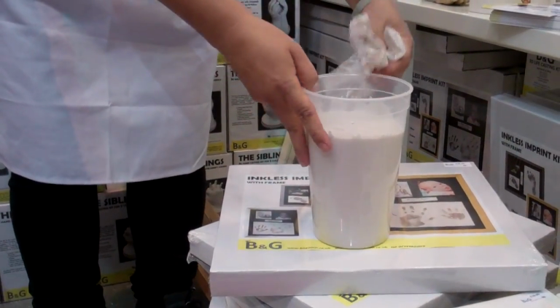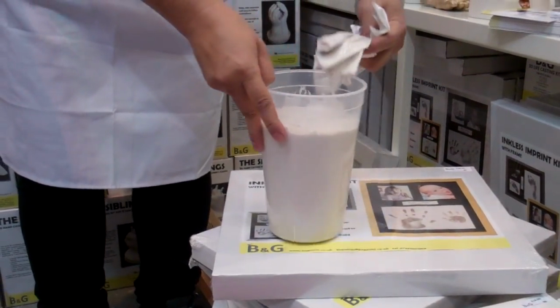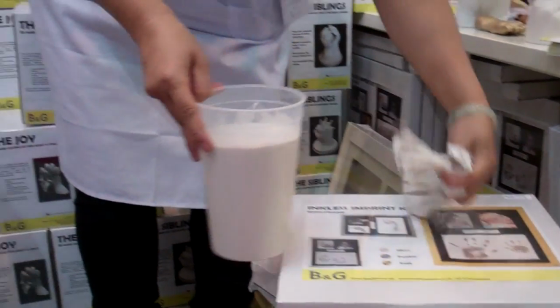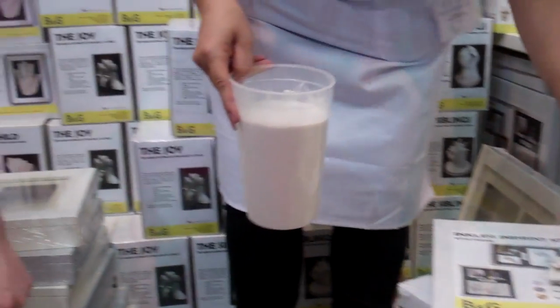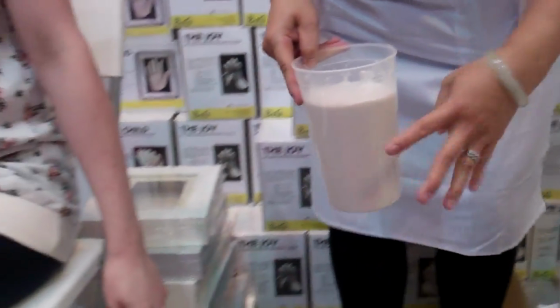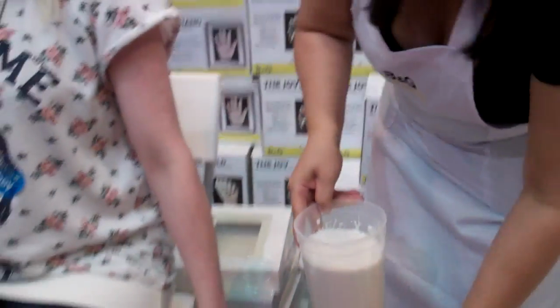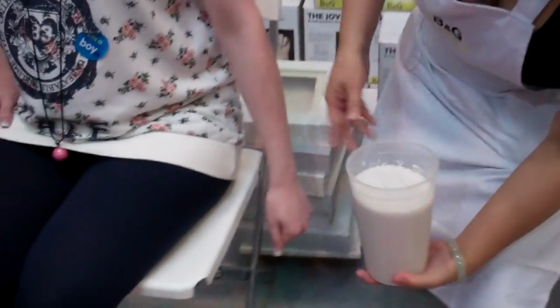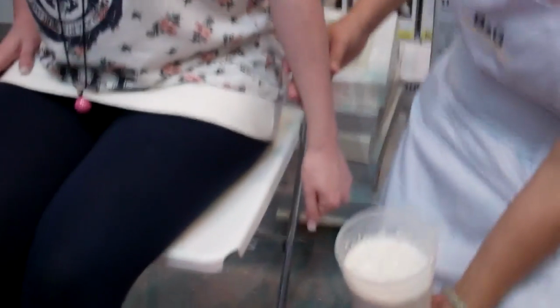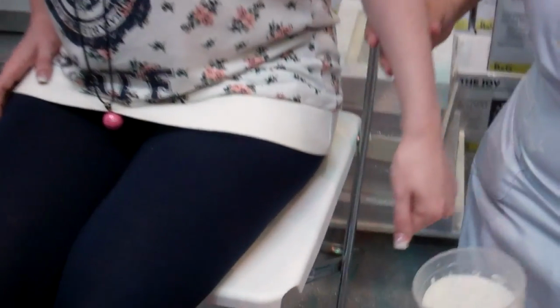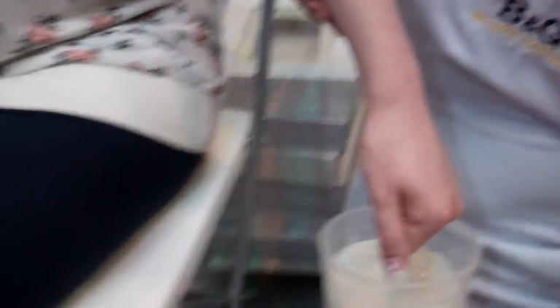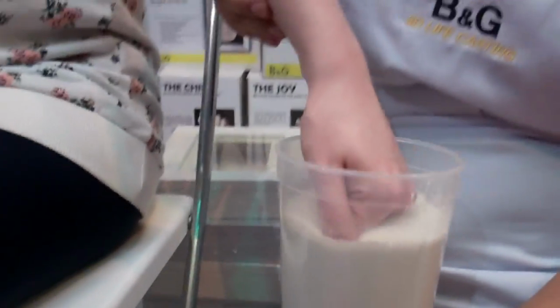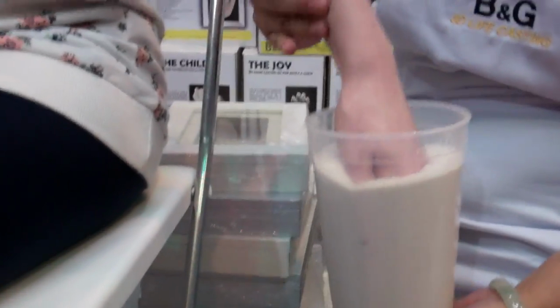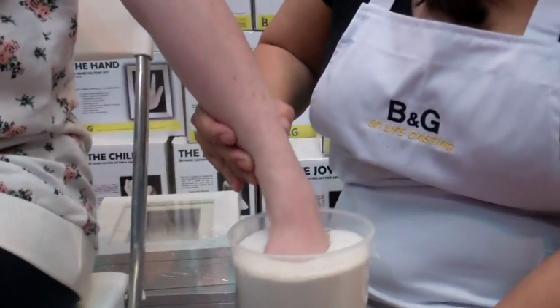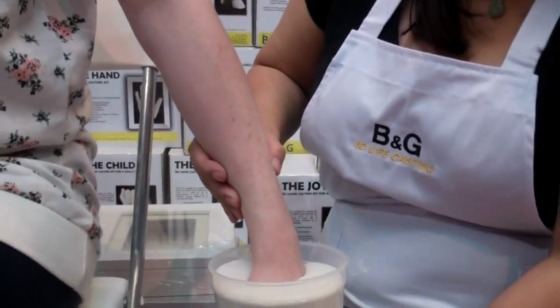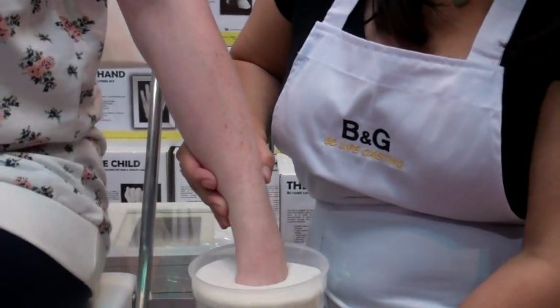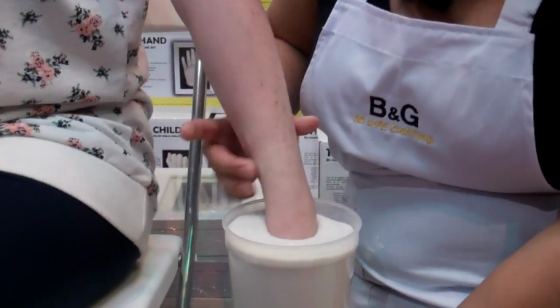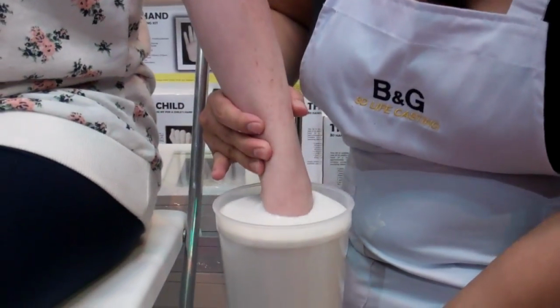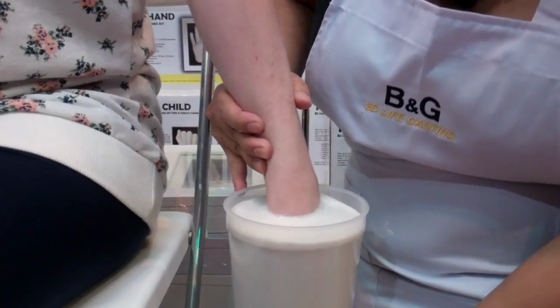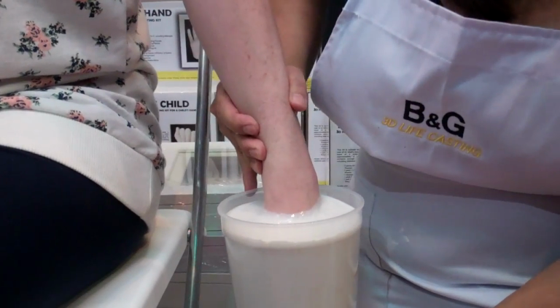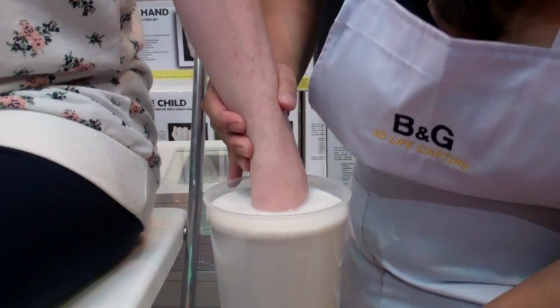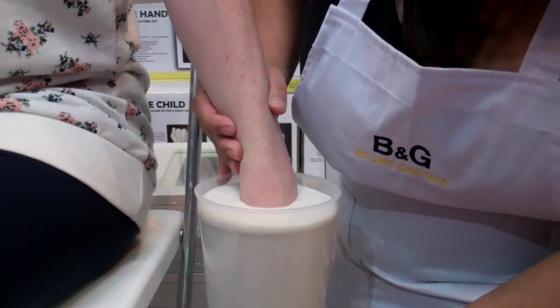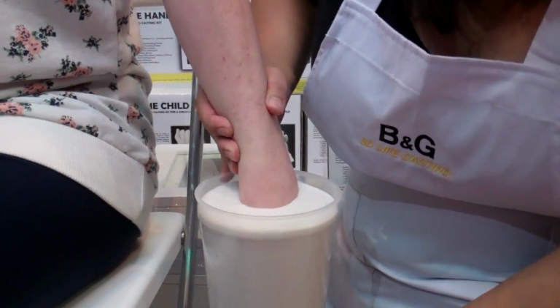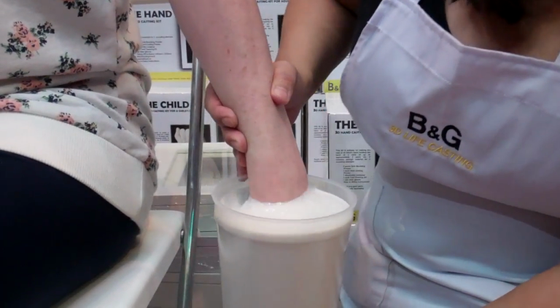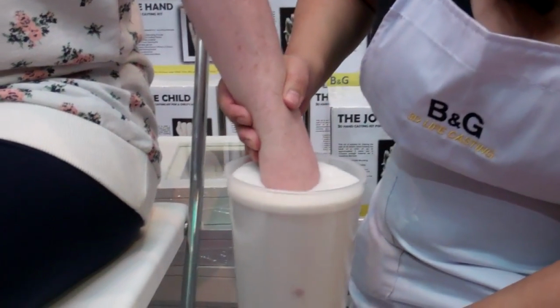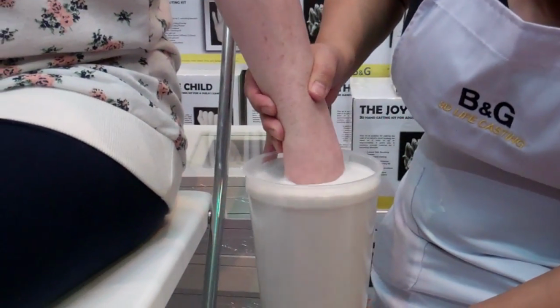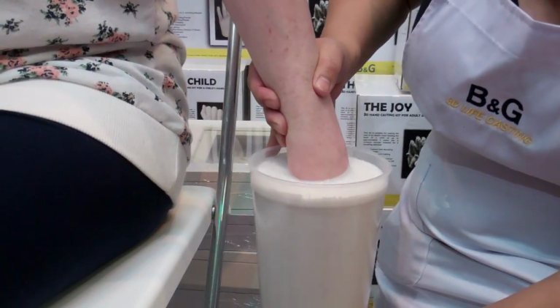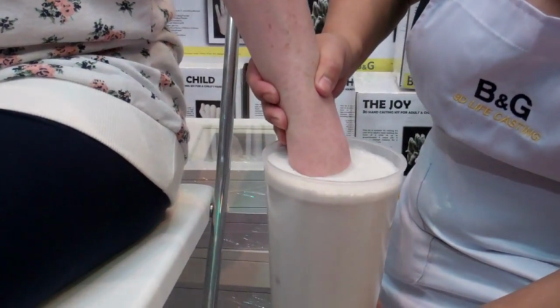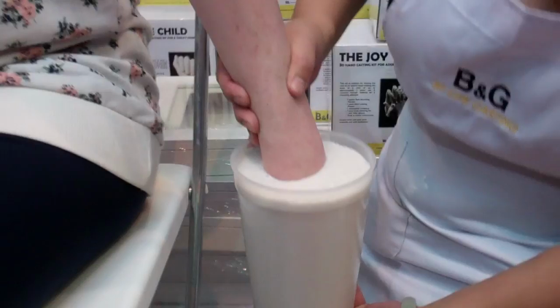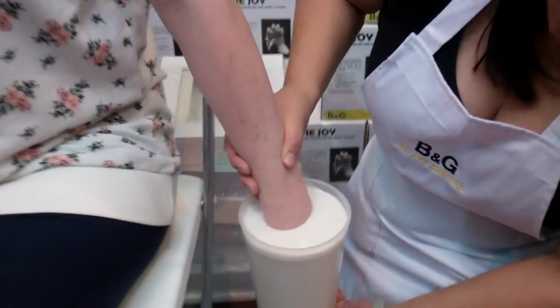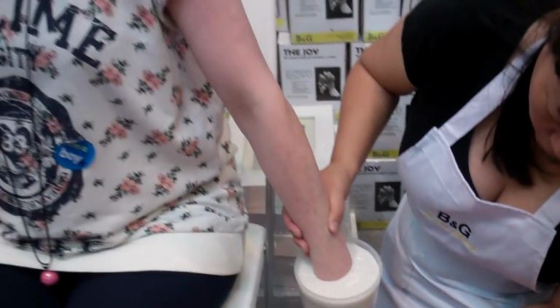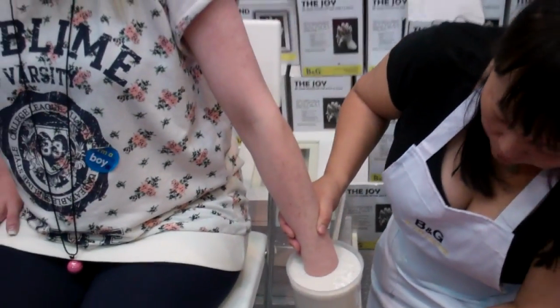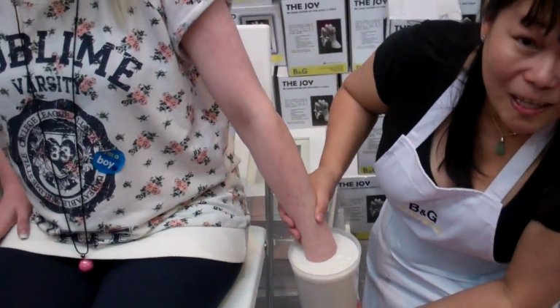It peels off, so we don't have to worry about this at all. Now we just dip your hand in there. It's really warm. And then we make sure that it's not touching the side or anything like that.